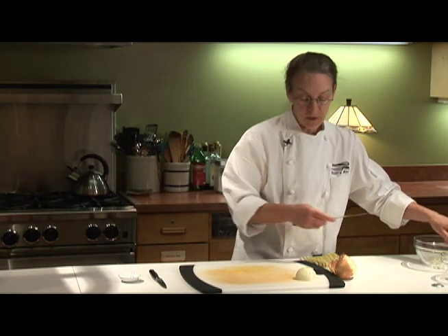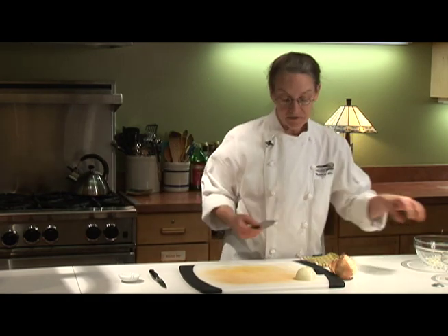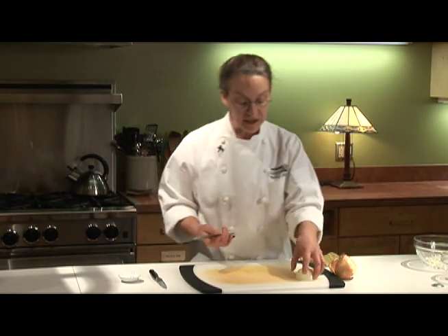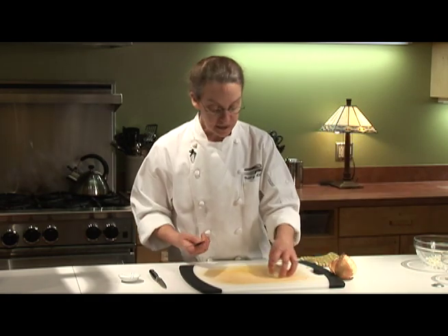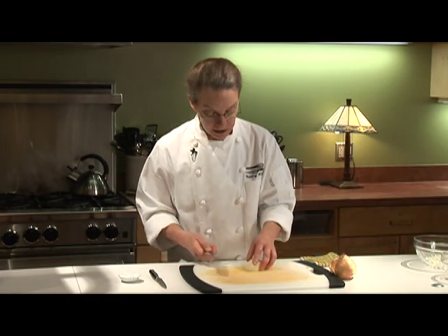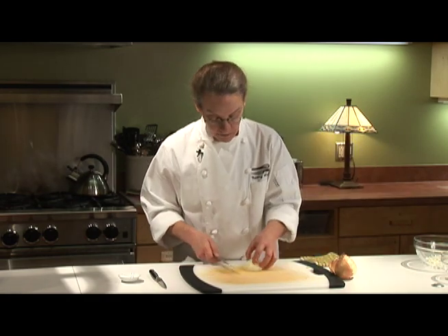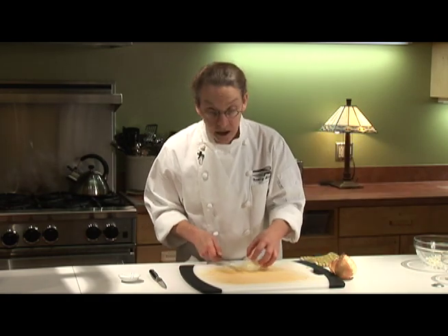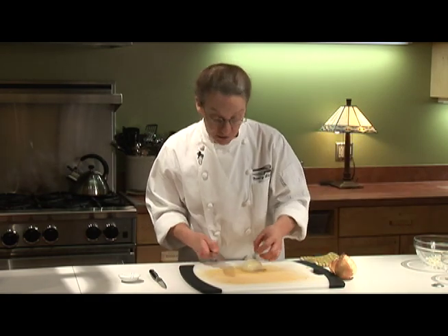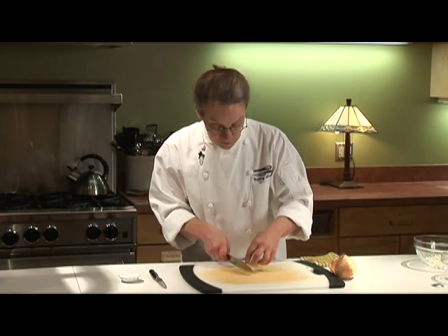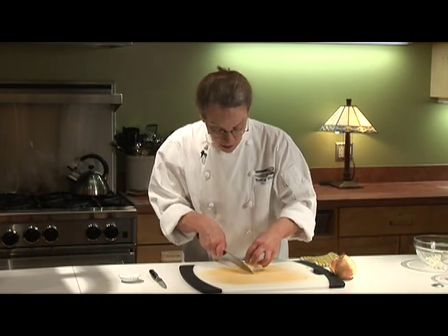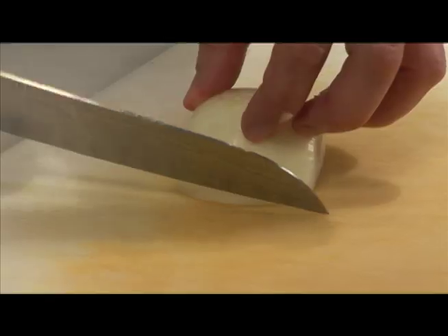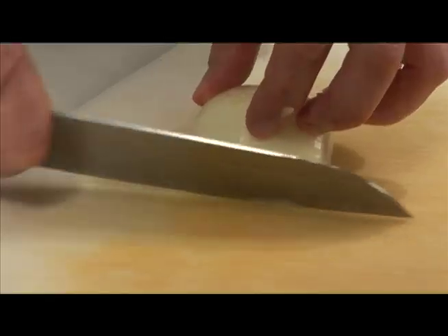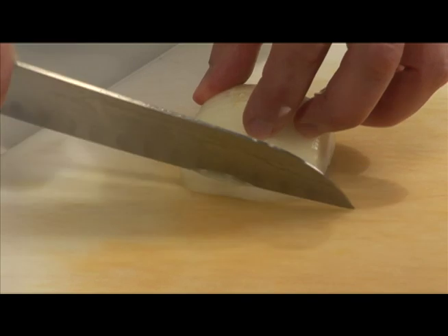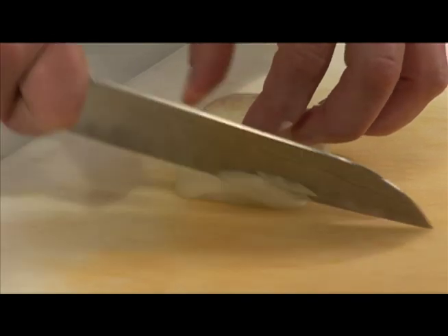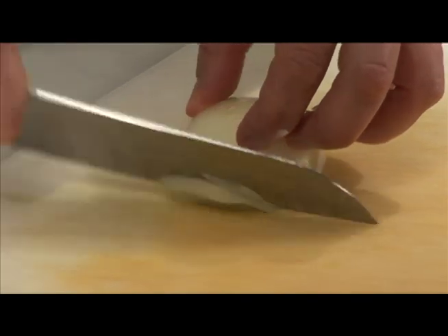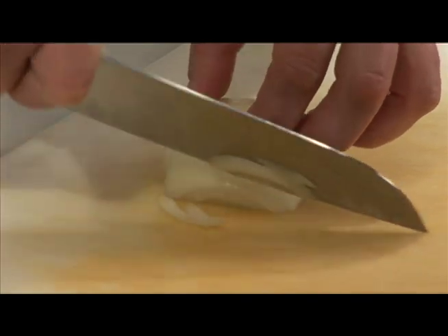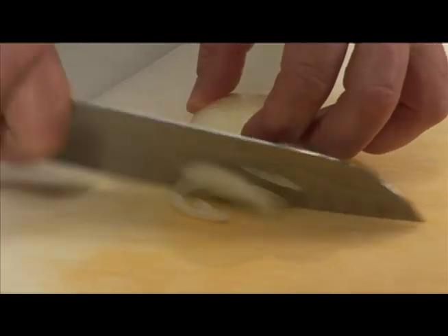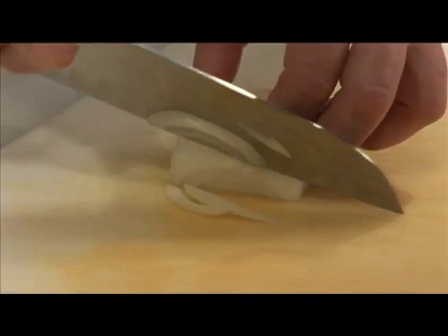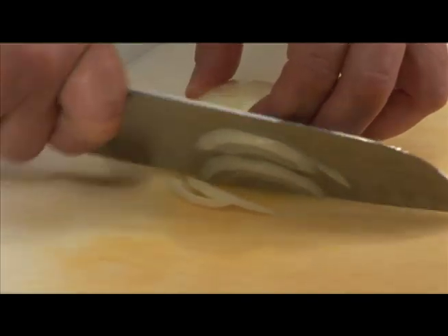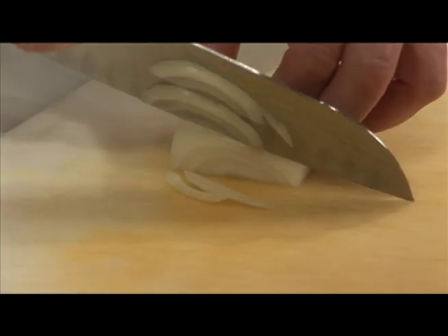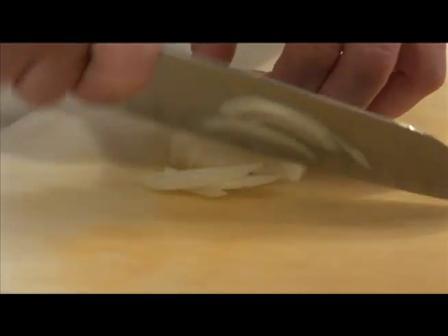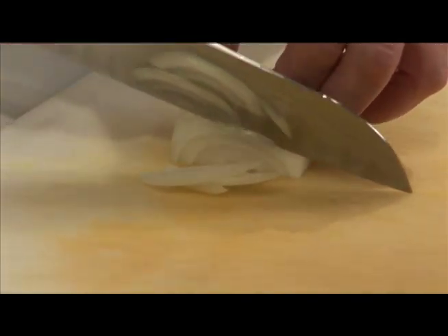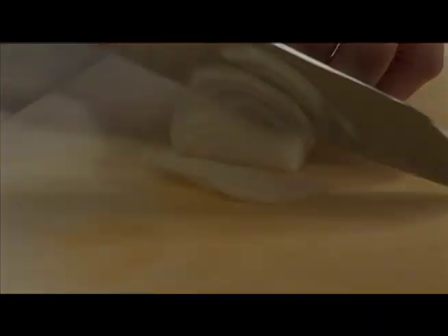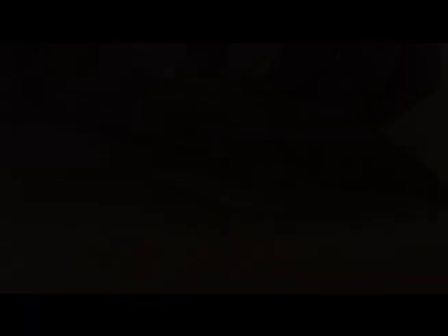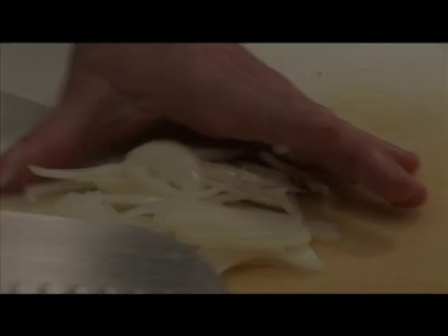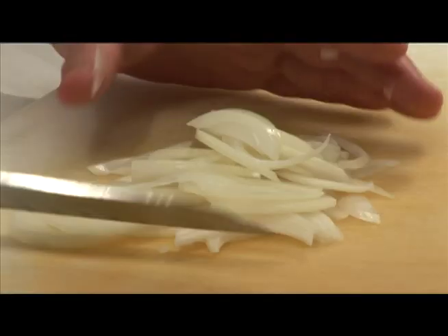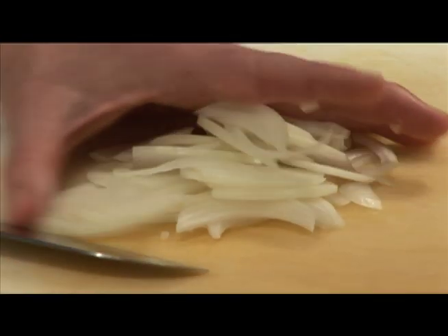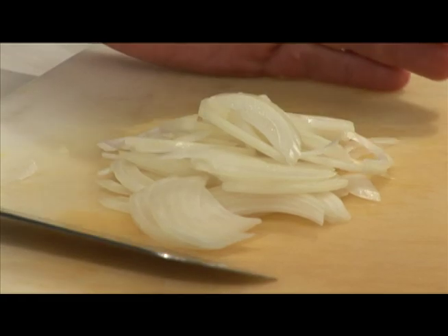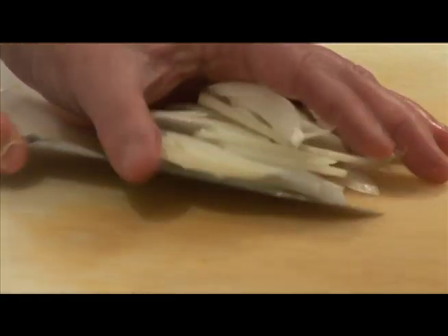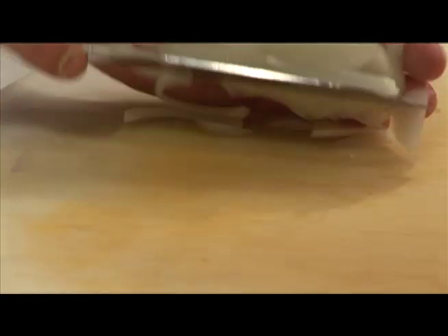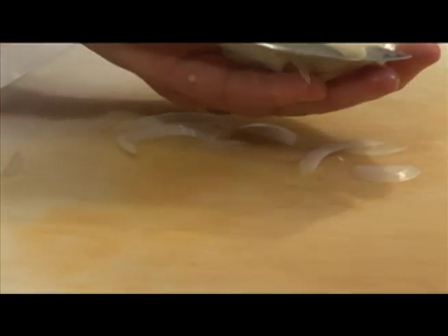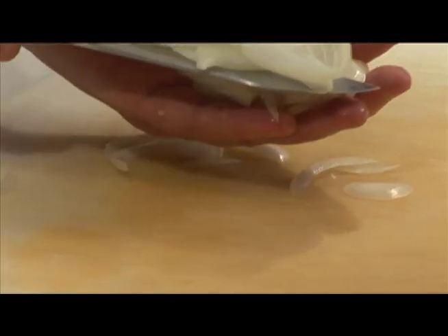Now with that same half of an onion, if you want to have slices to put on top of a salad or use for garnishing or something like that, I just cut my onion into little skinny slices. Now I have a nice little pile of sliced onion.